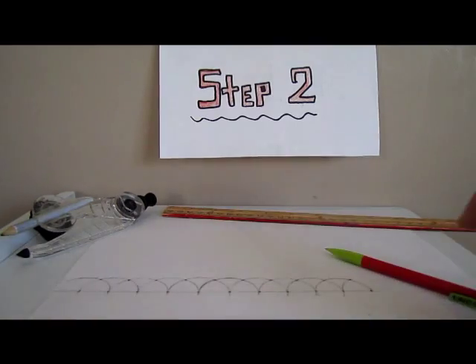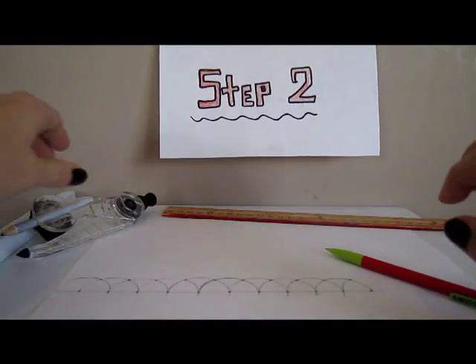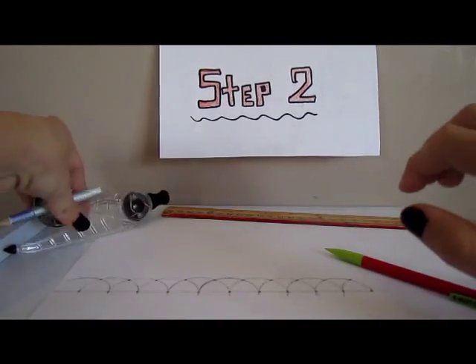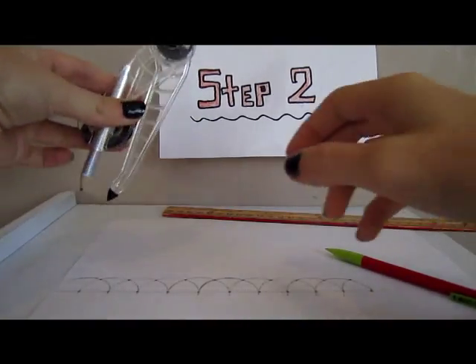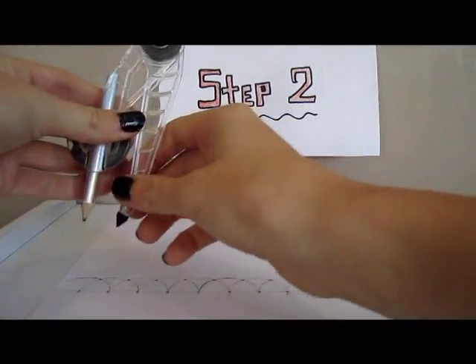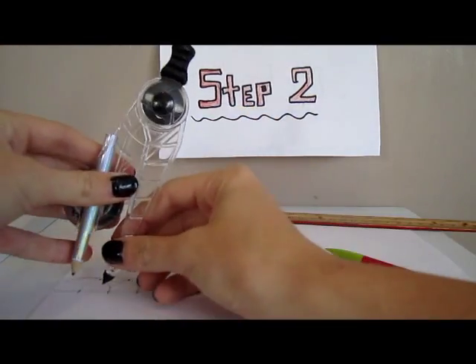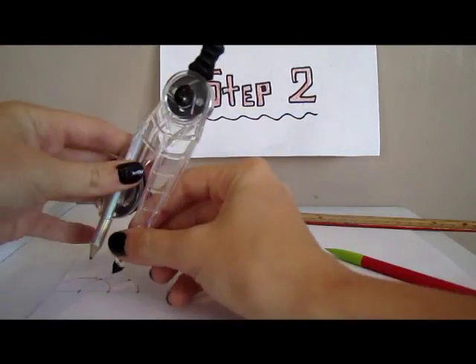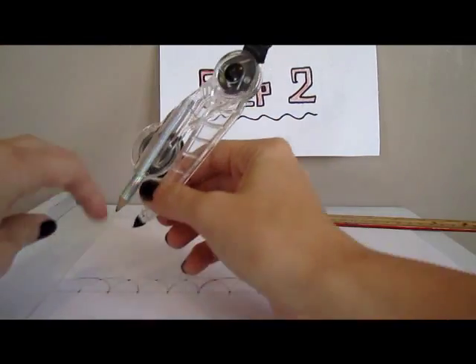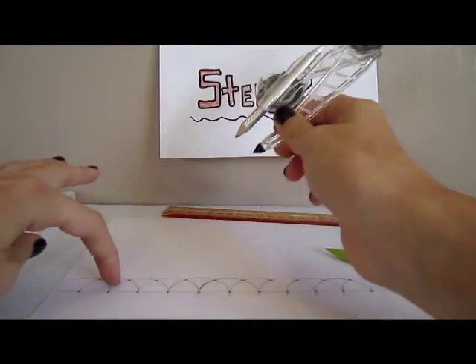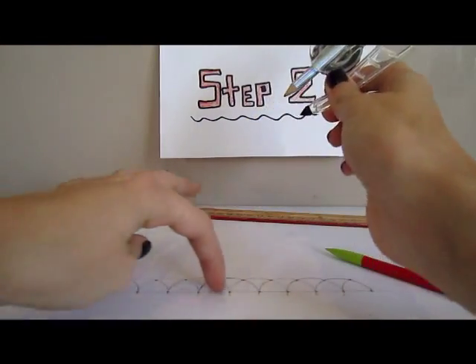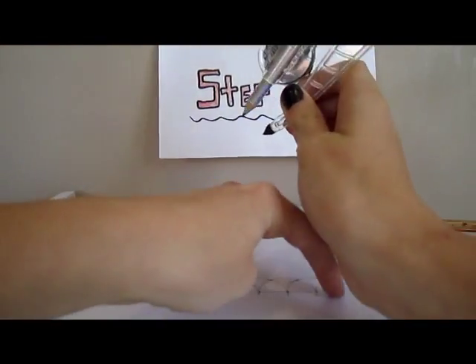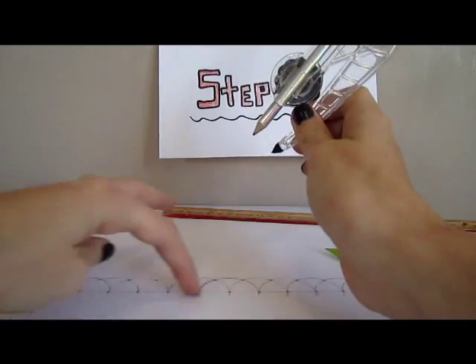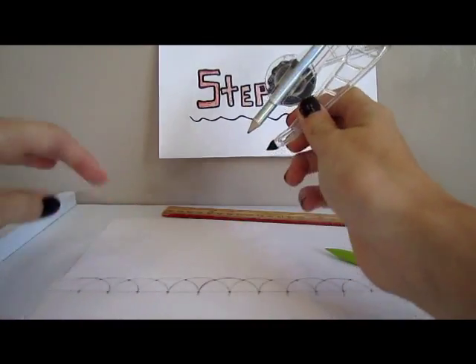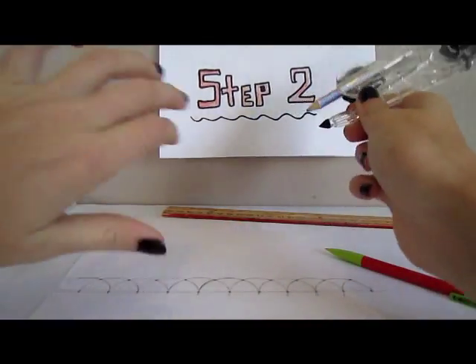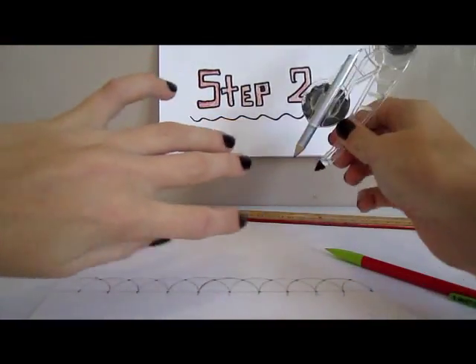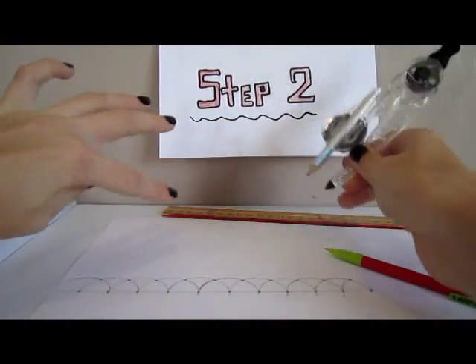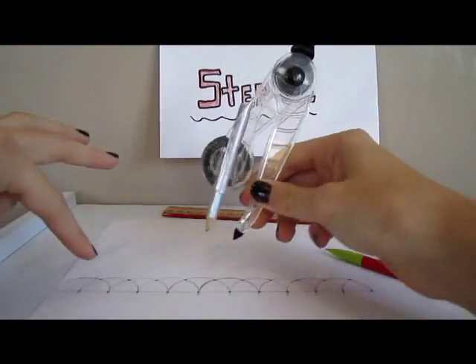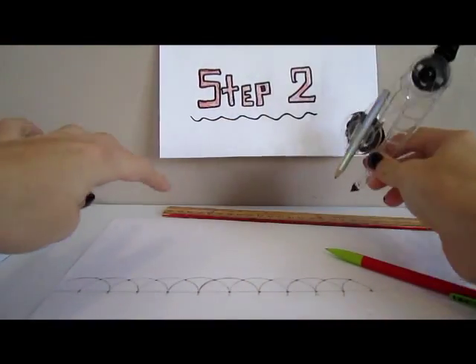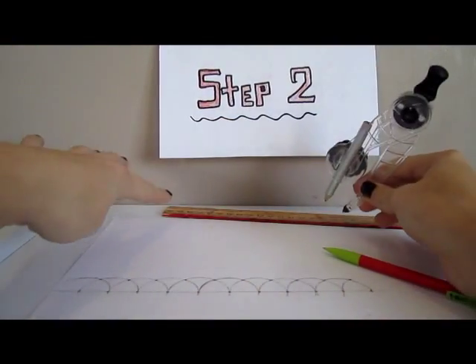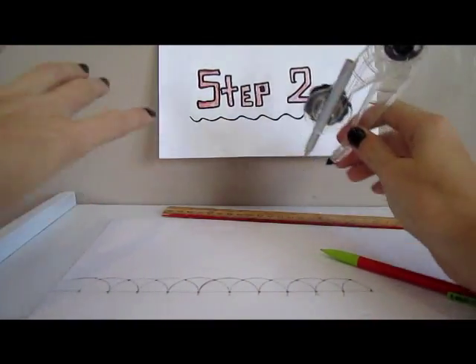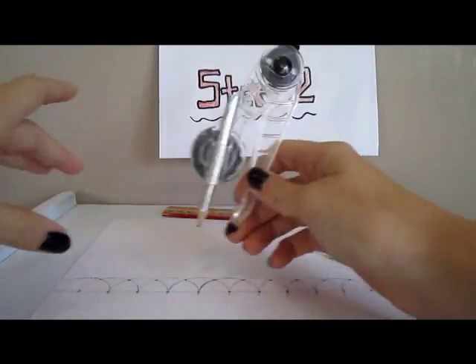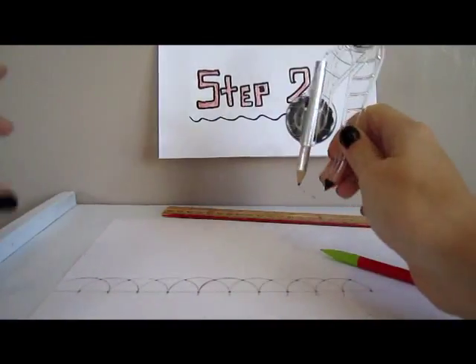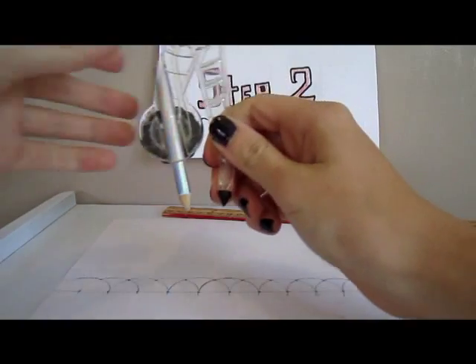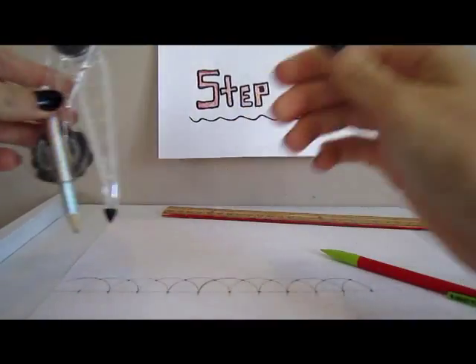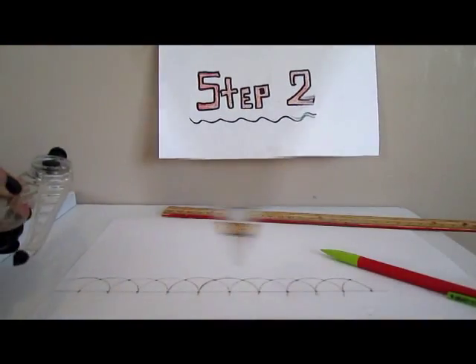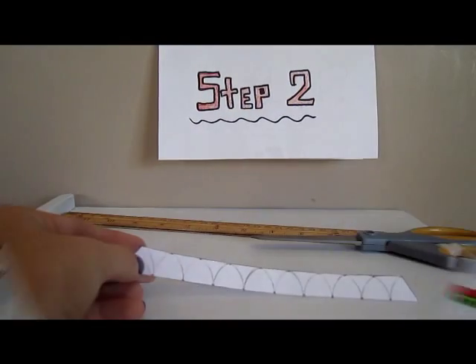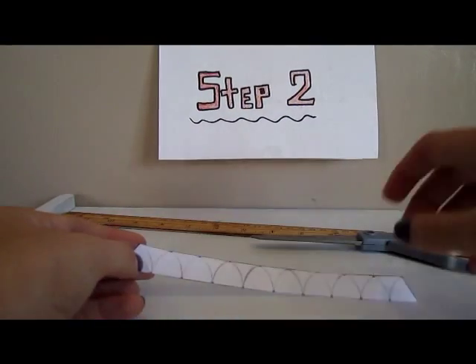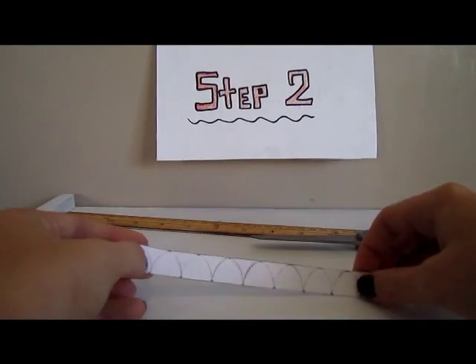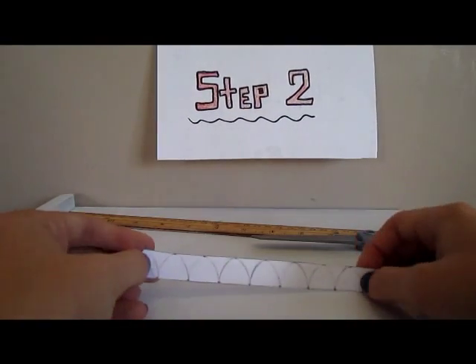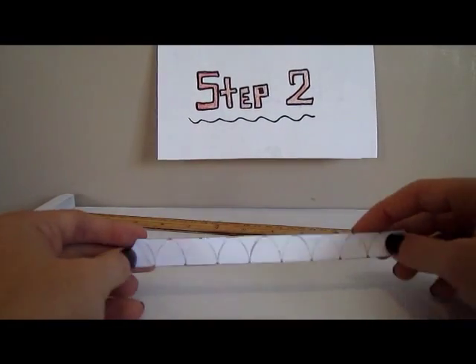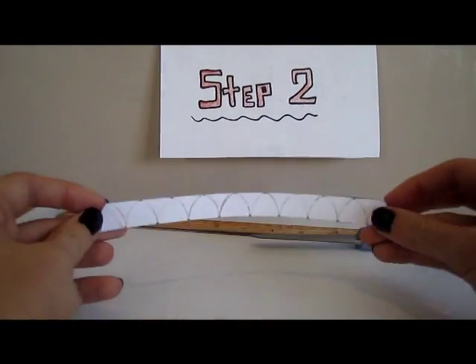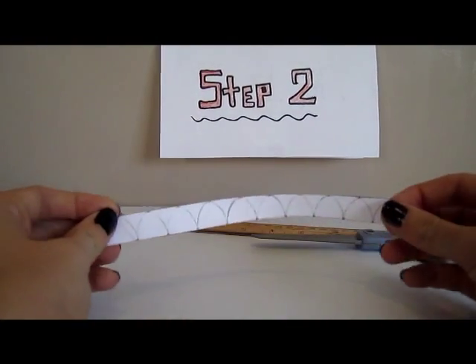Now that you've drawn the arcs with the compass and found the points for the 19 triangles, you can connect the points with the straightedge and then cut it out. Now that you've cut it out, you should have something that looks like this.